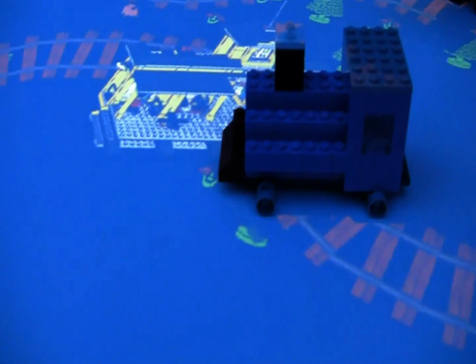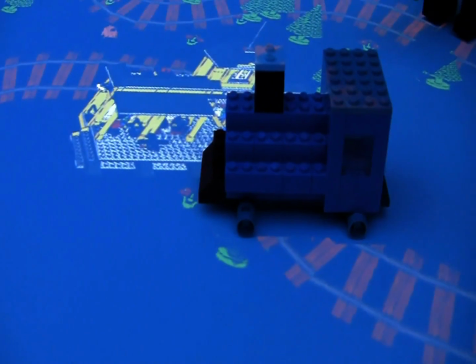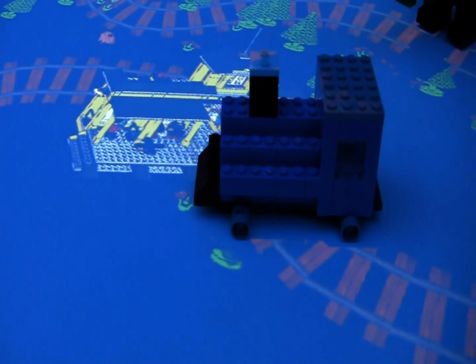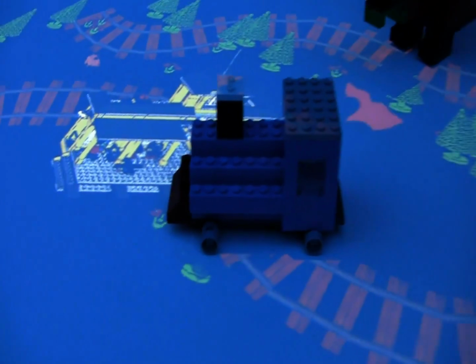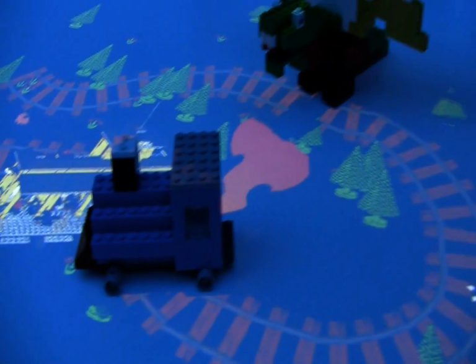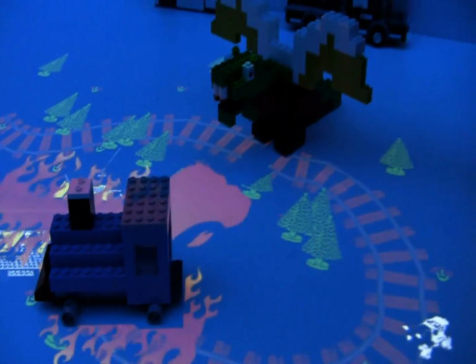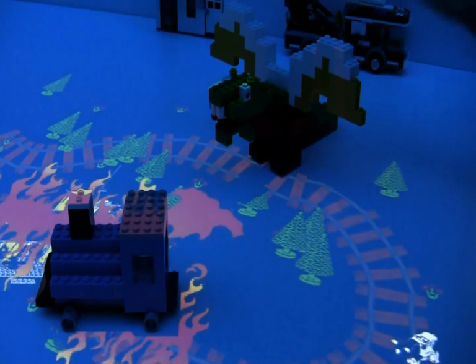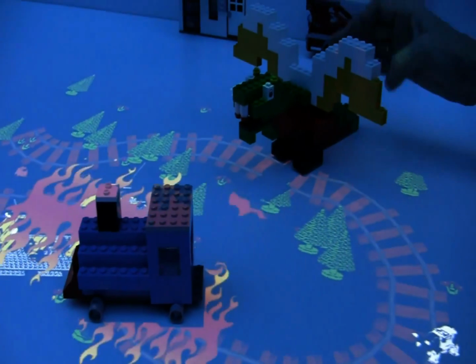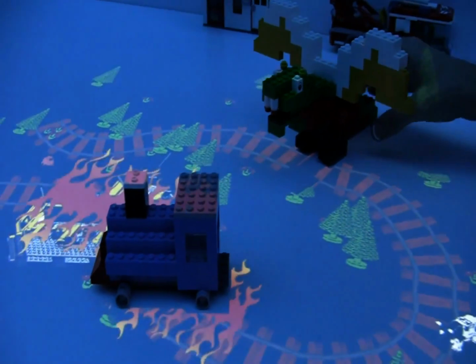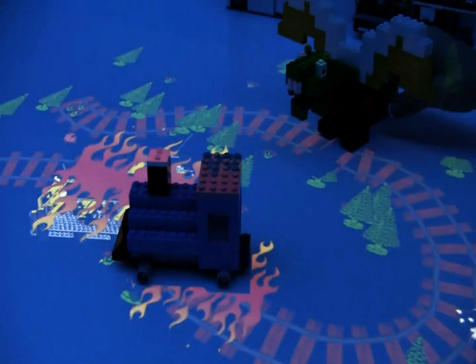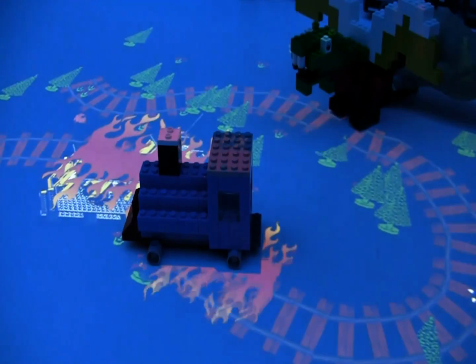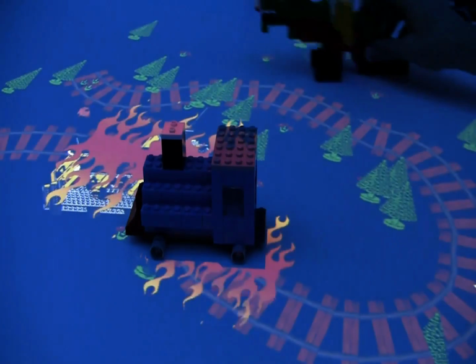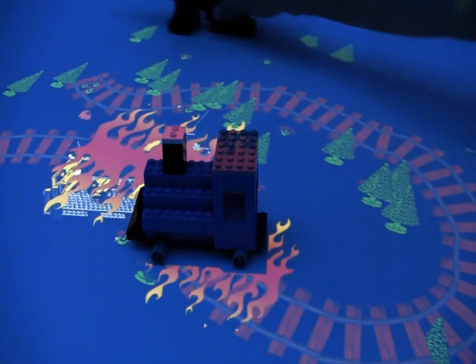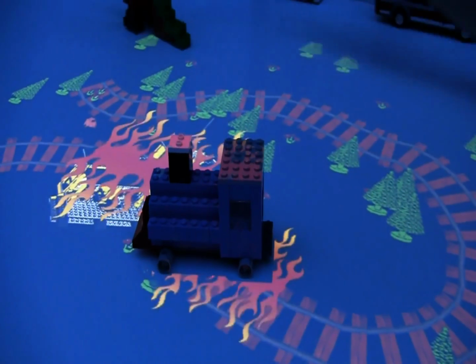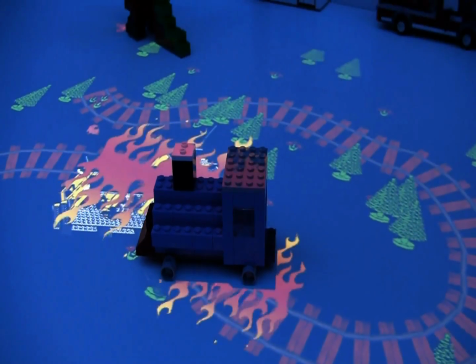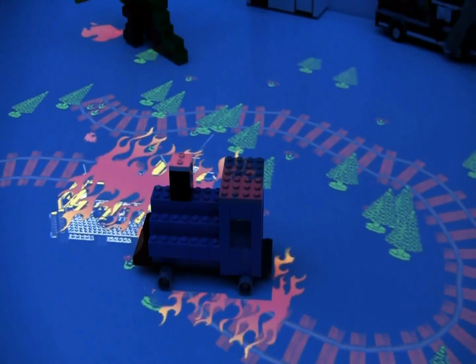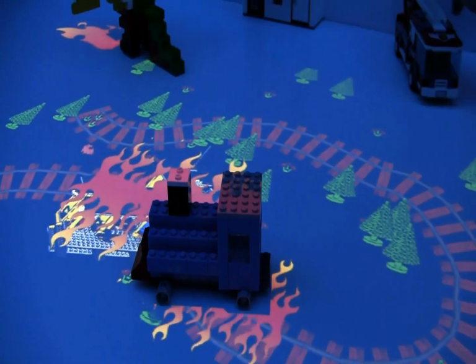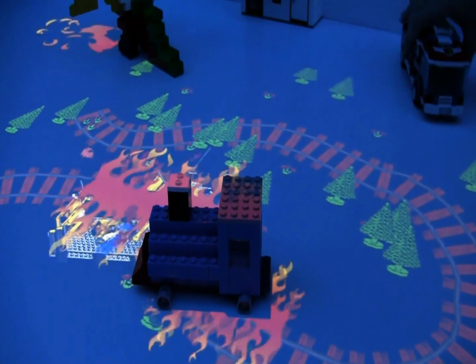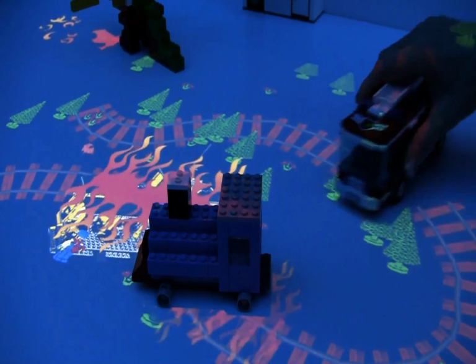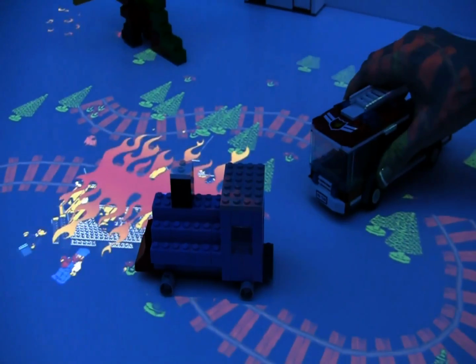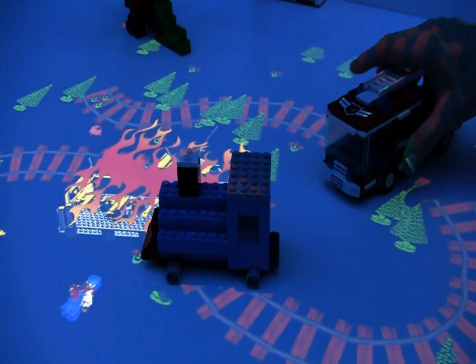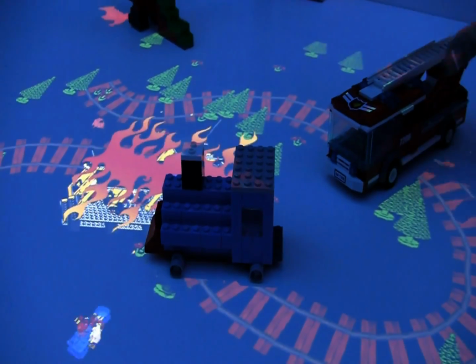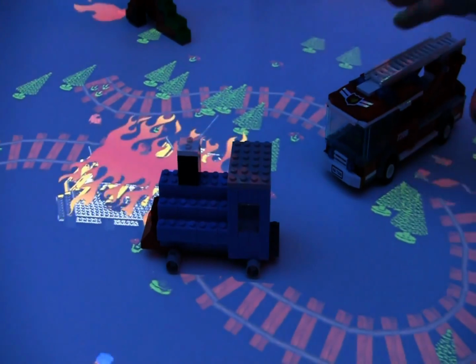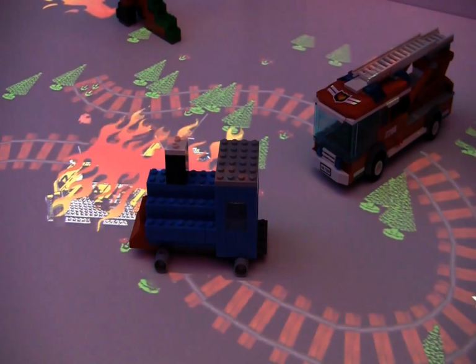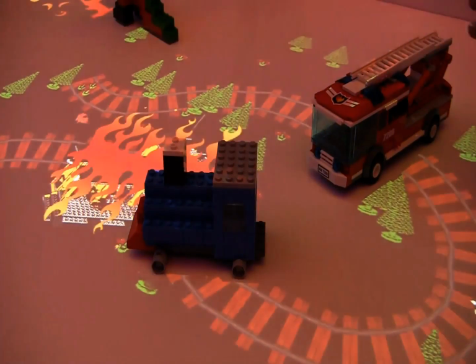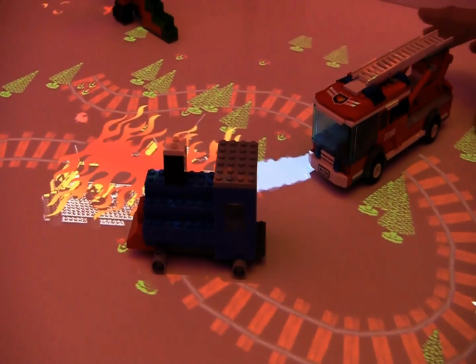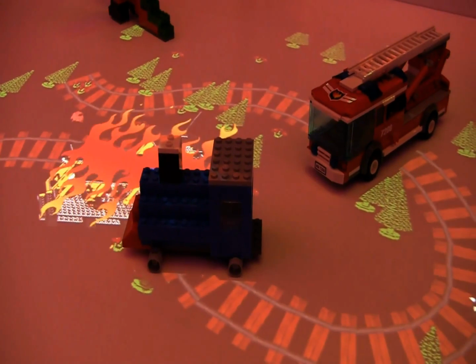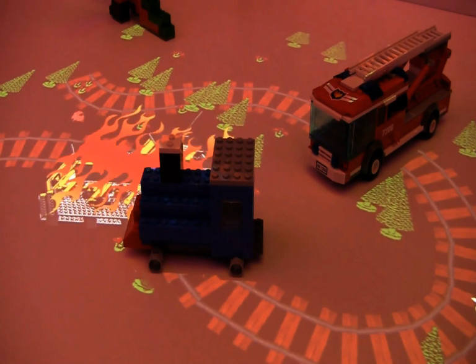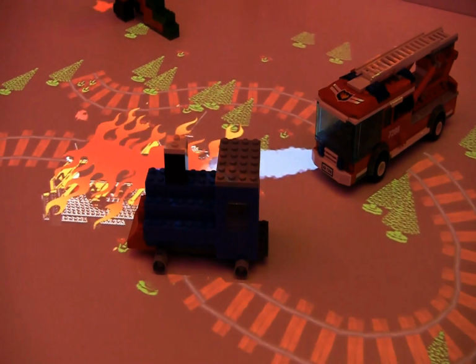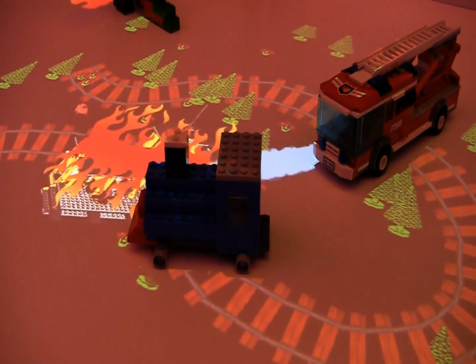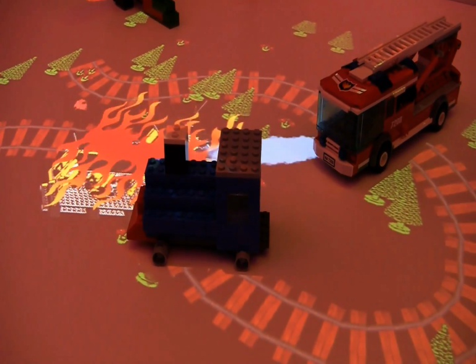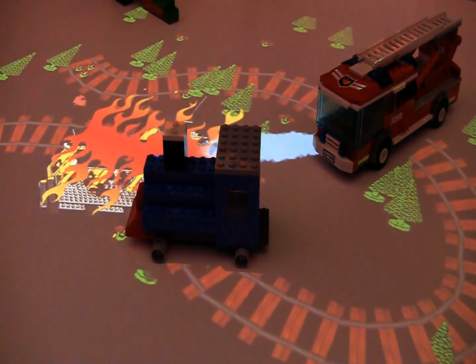The dragon still knows about all the physical and virtual objects in the scene, so it can light anything on fire. And the fire truck knows about any of the objects on fire, so it can come into the scene and immediately put those things out.